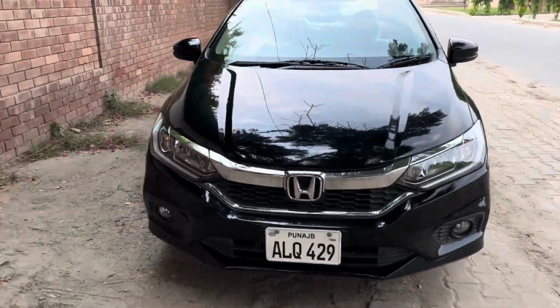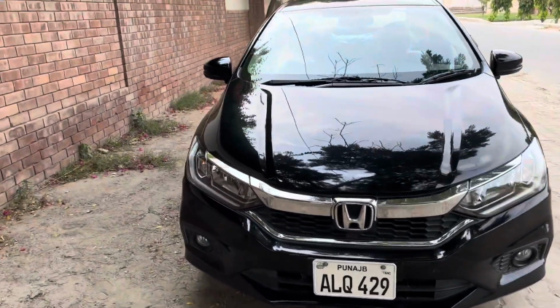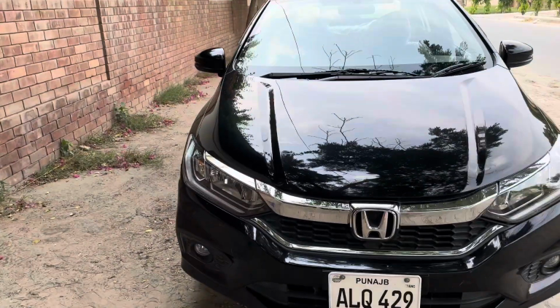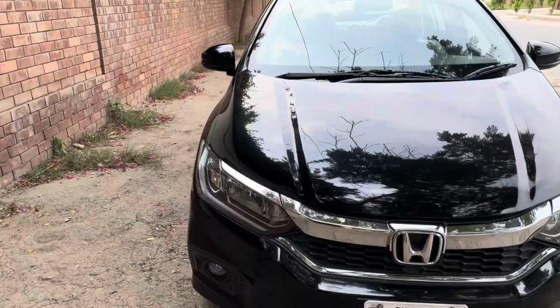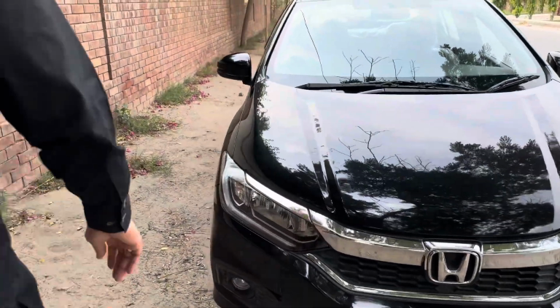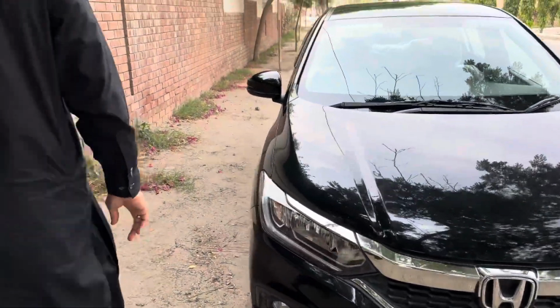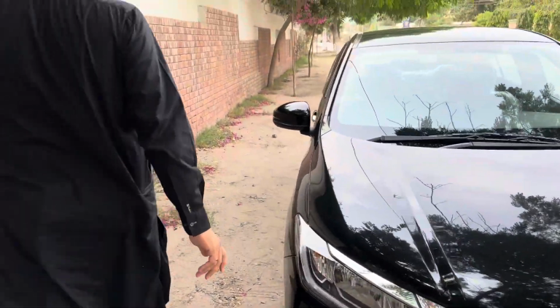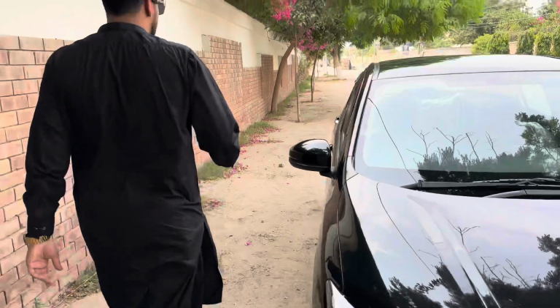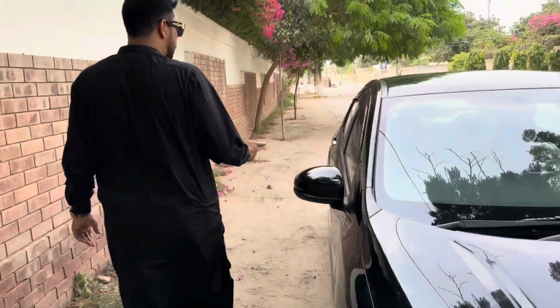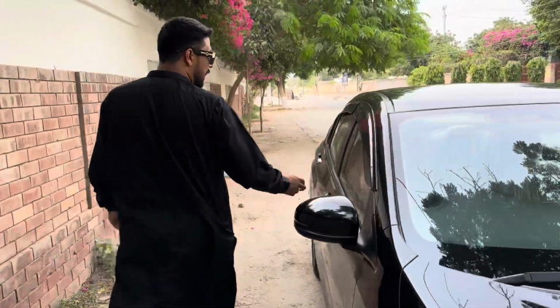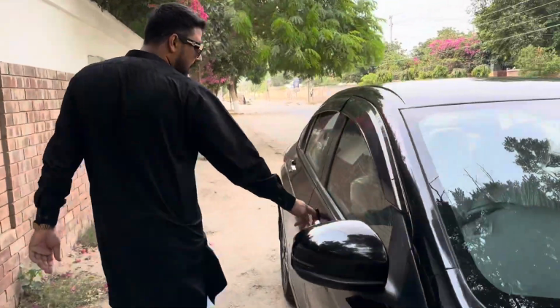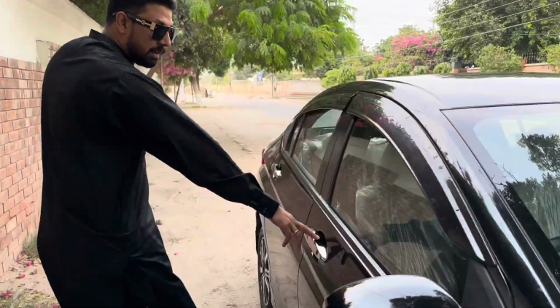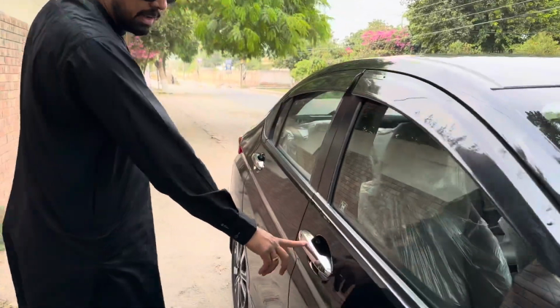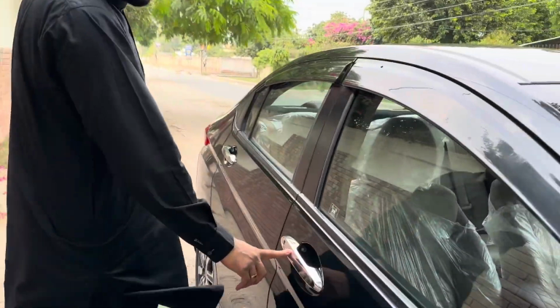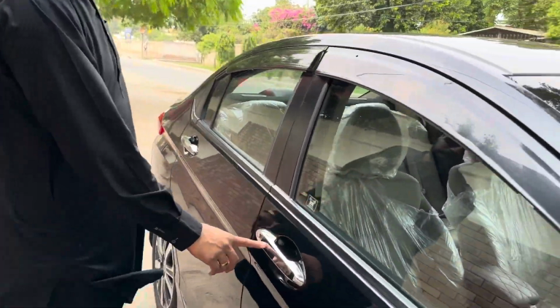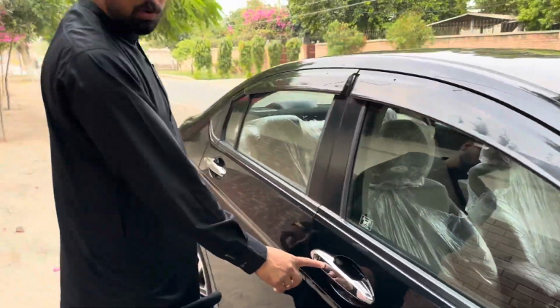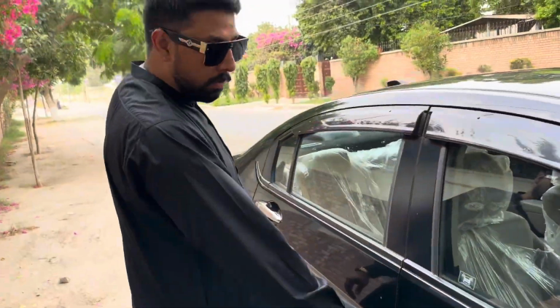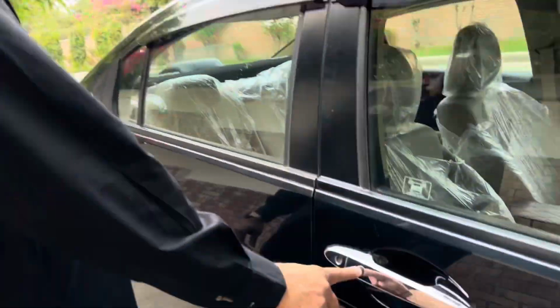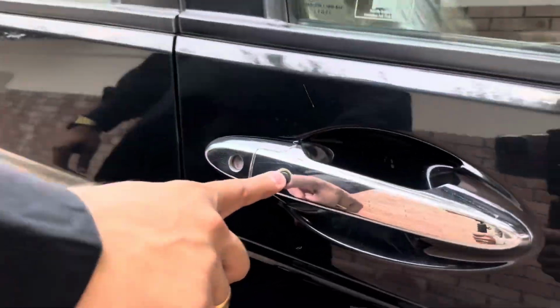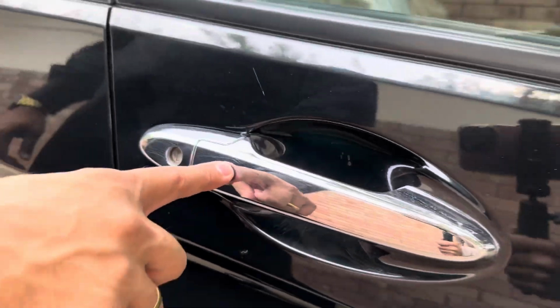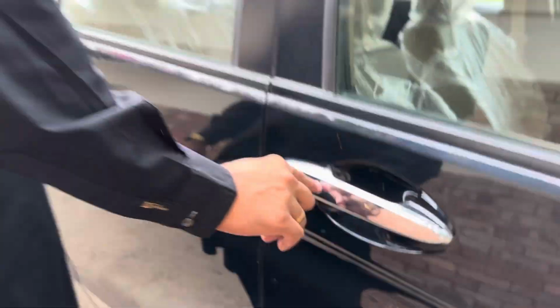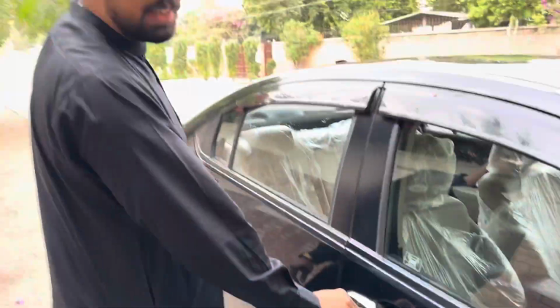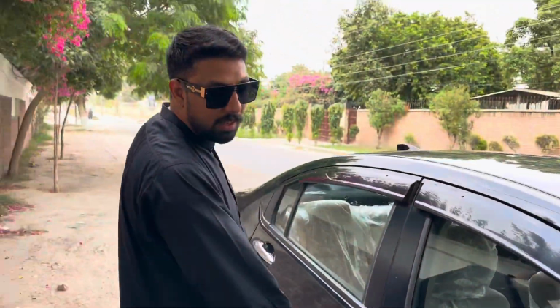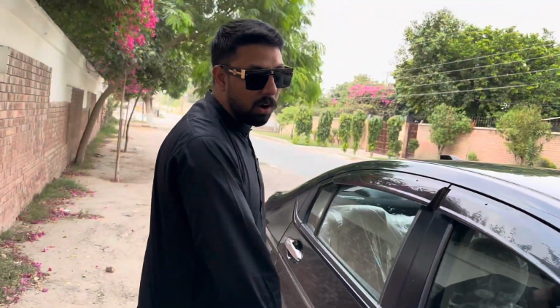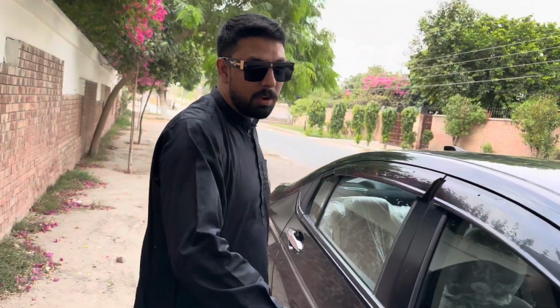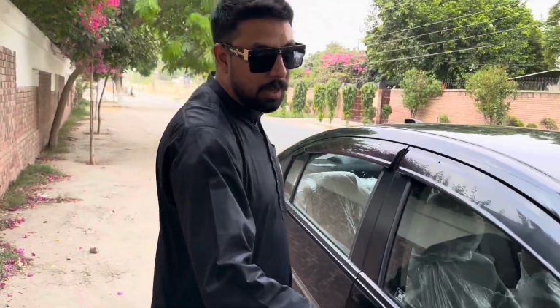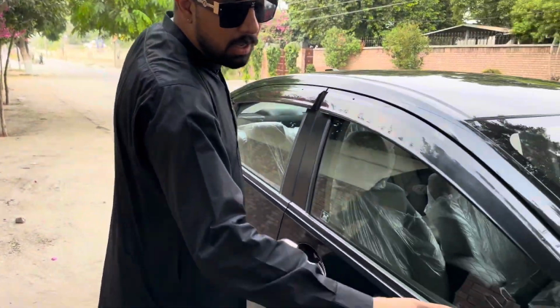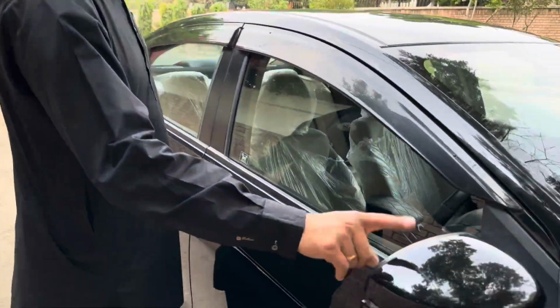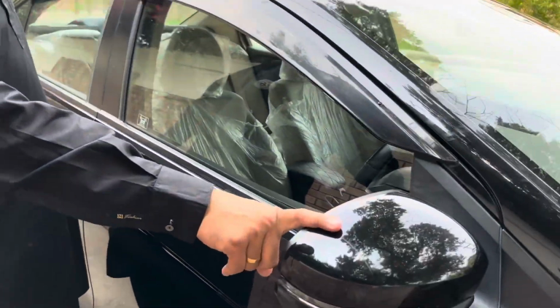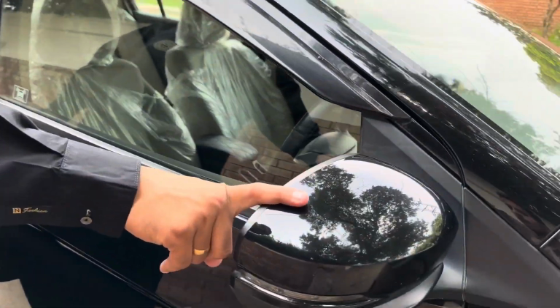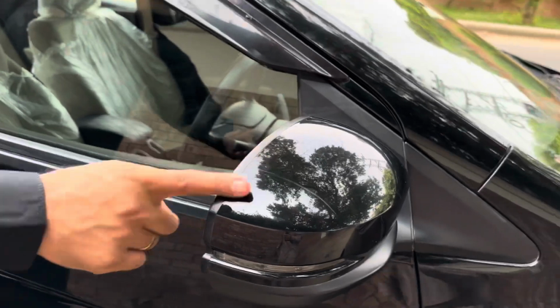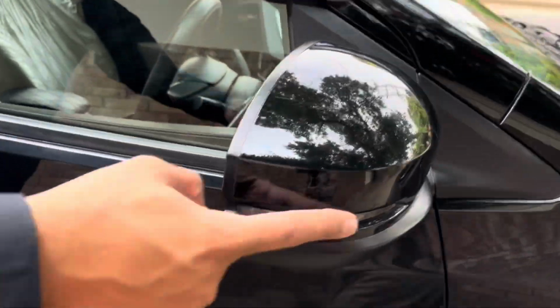Look at this — it is a very fresh look. This car has keyless entry. It is a full option car with keyless entry. And the side mirrors are also auto-retractable and with indicators.